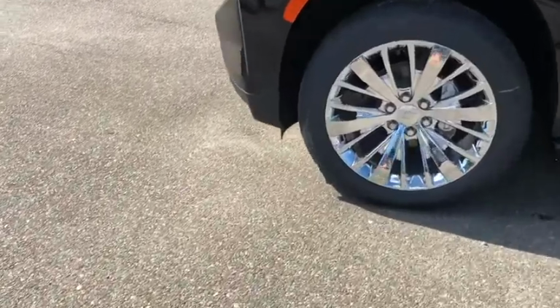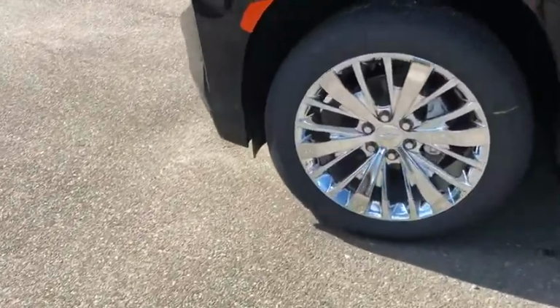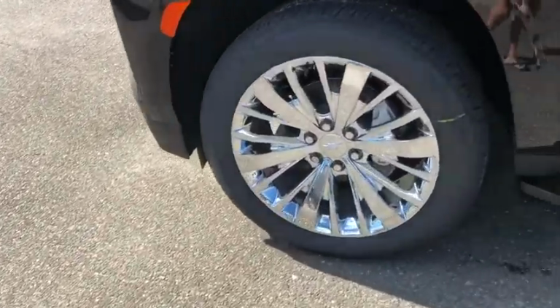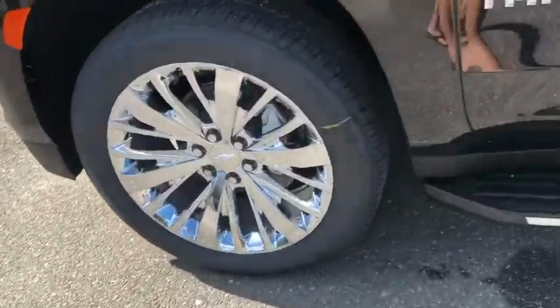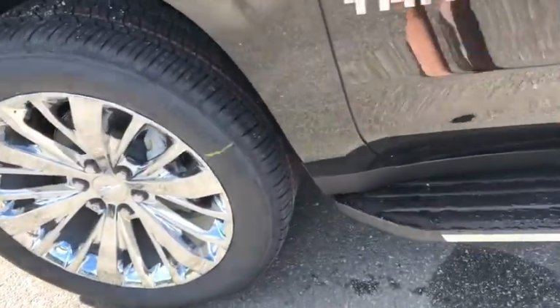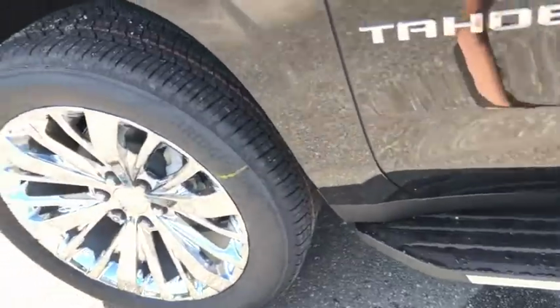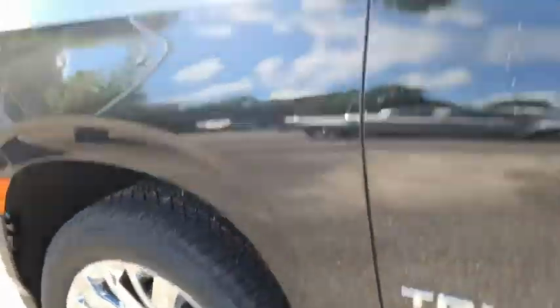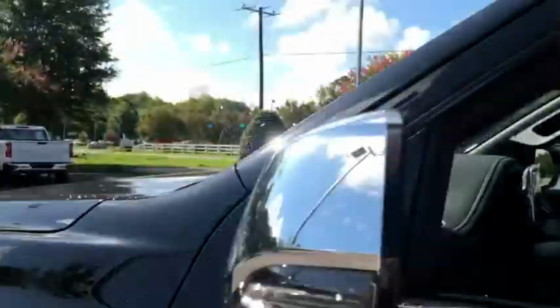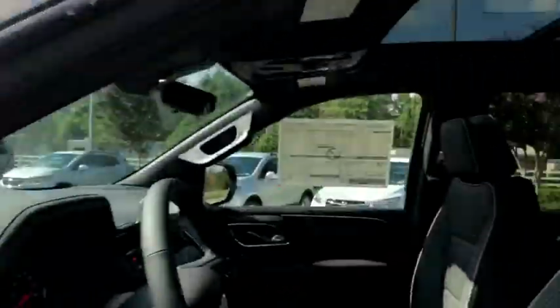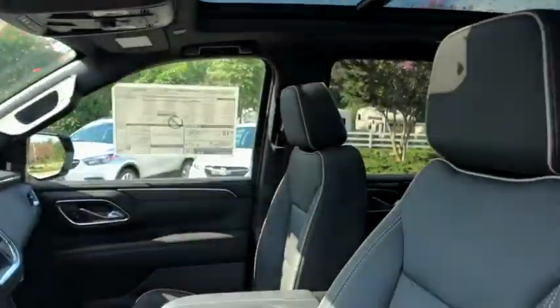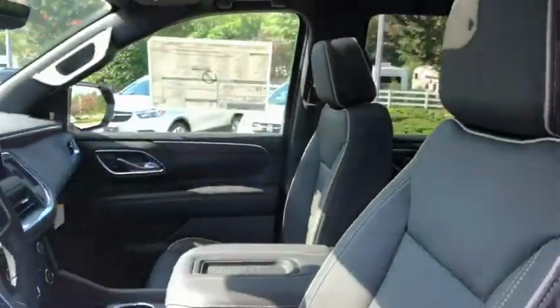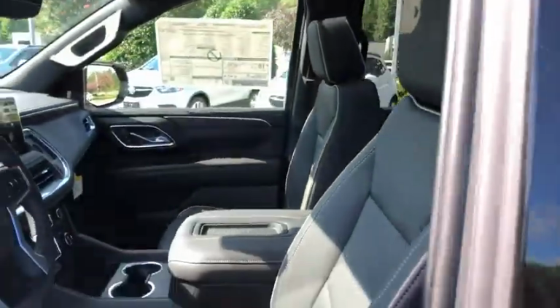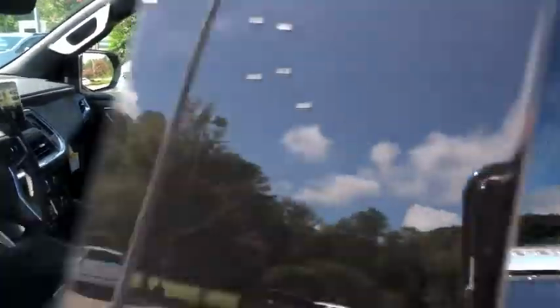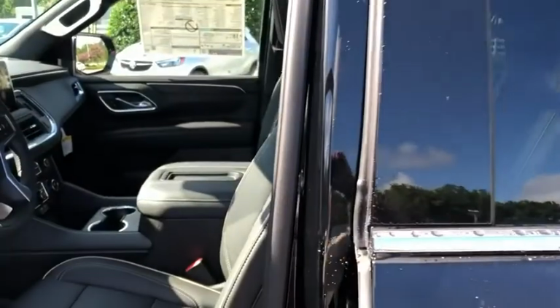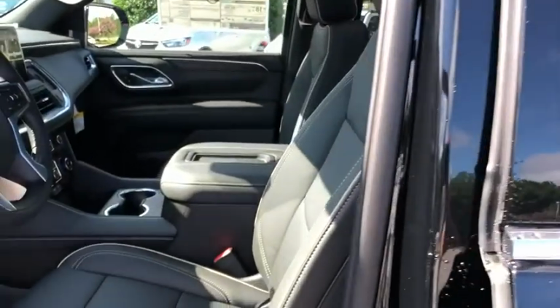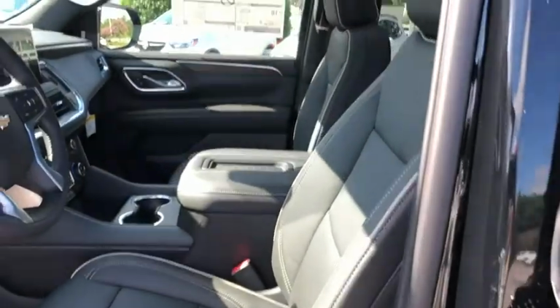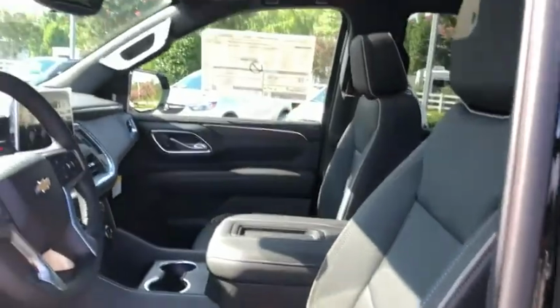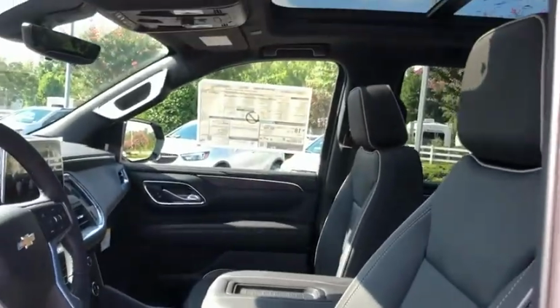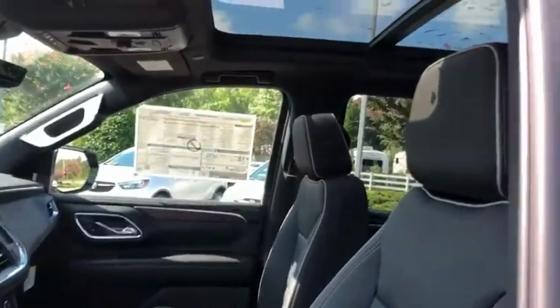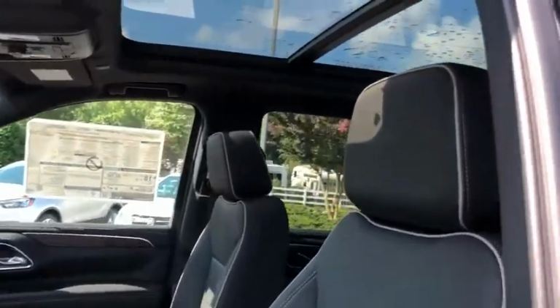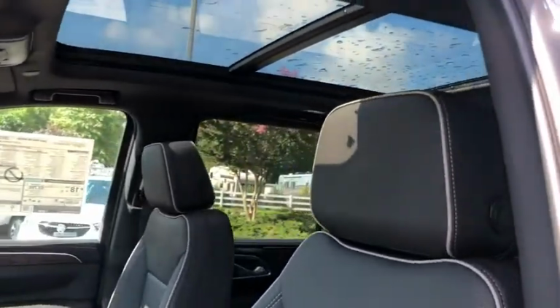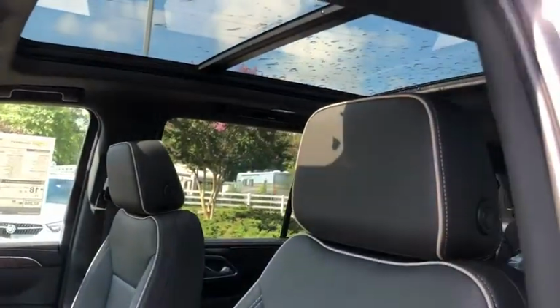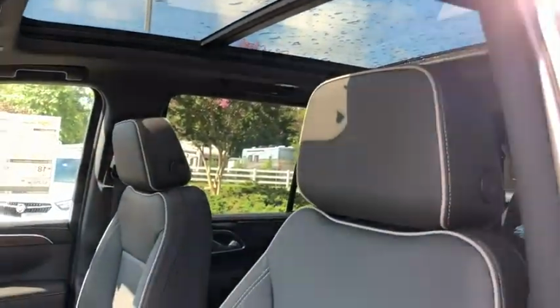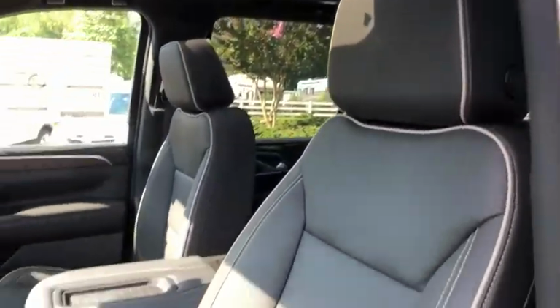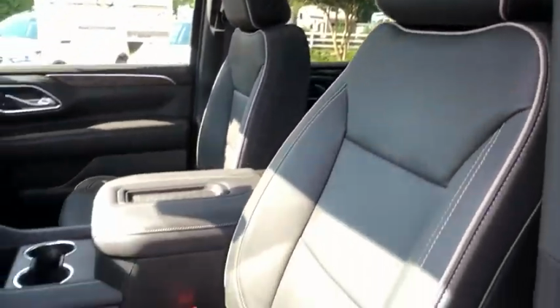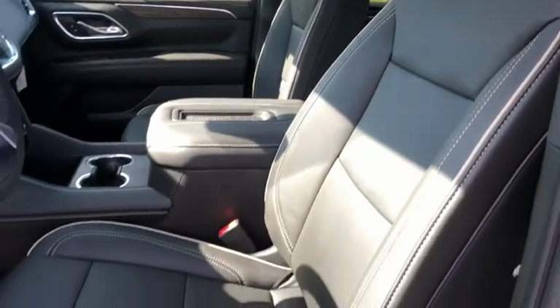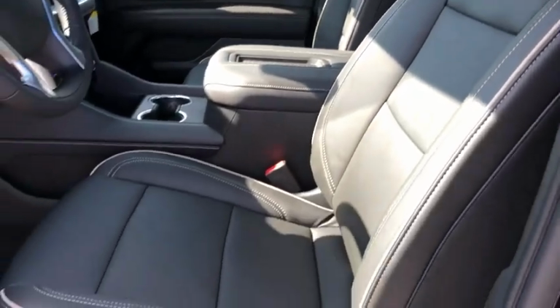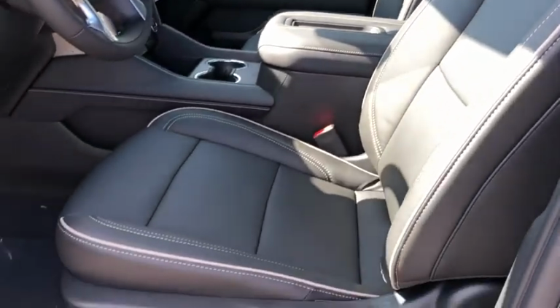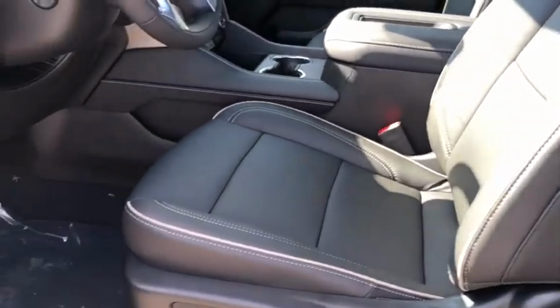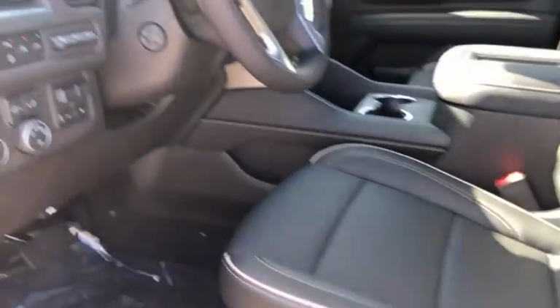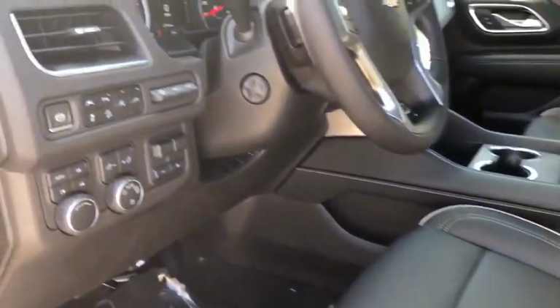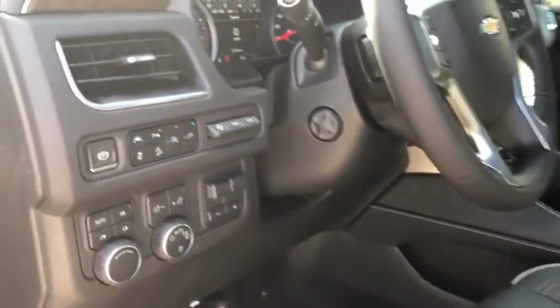Here are some of this vehicle's great options: power passenger seat, remote start, power liftgate, traction control, navigation system, leather-wrapped steering wheel, dual airbags, power steering, chrome mirror caps.